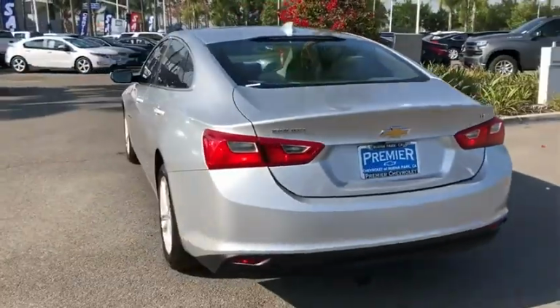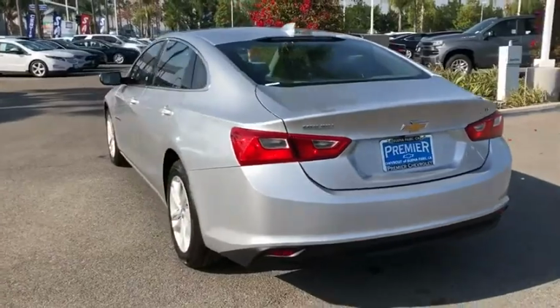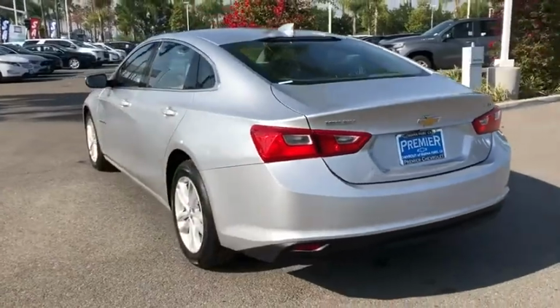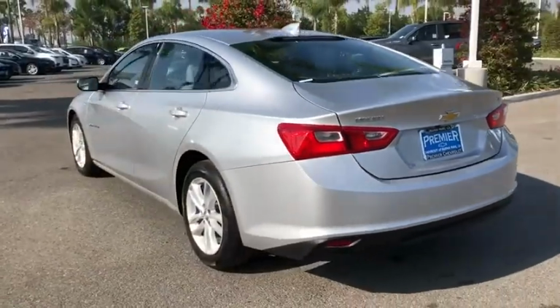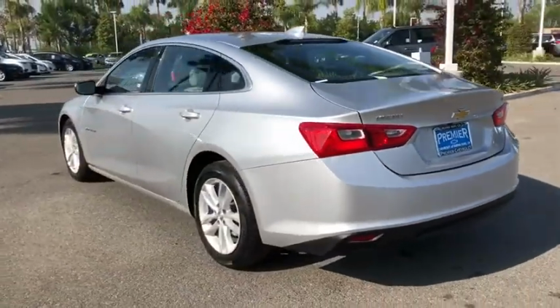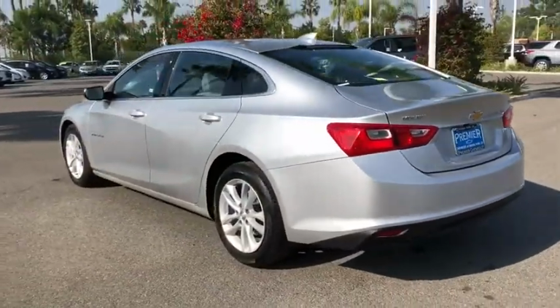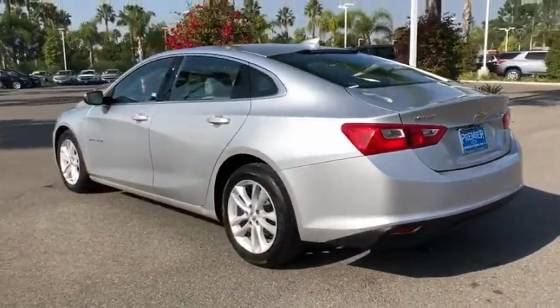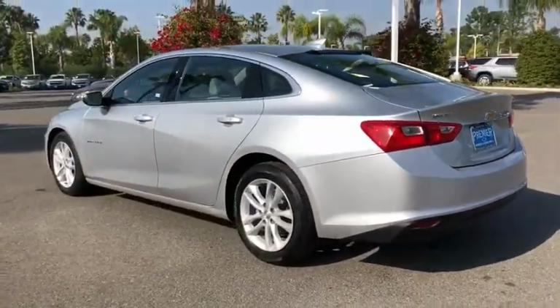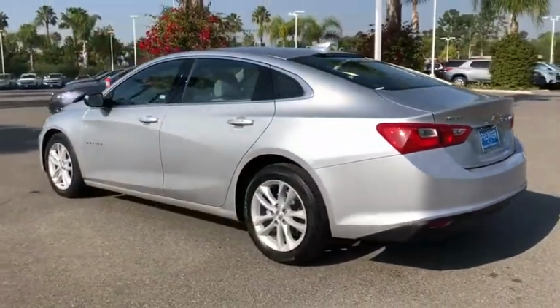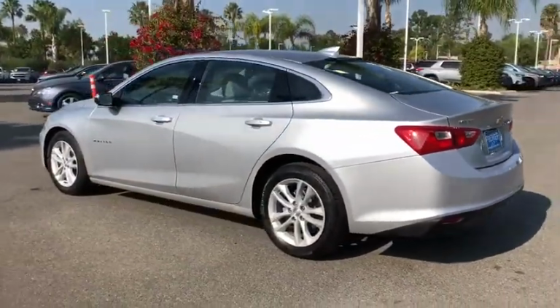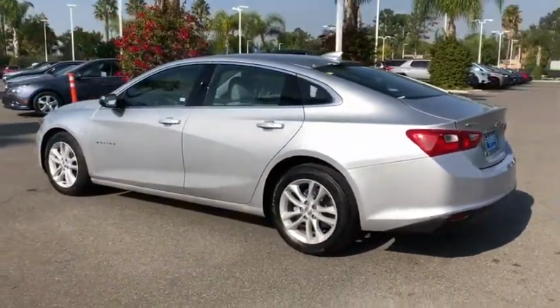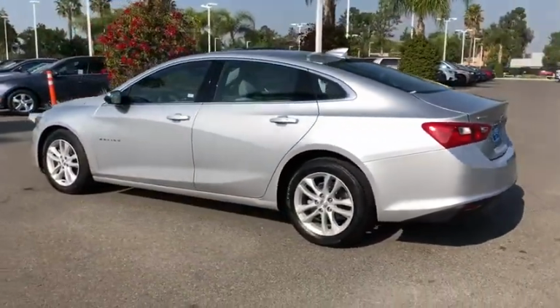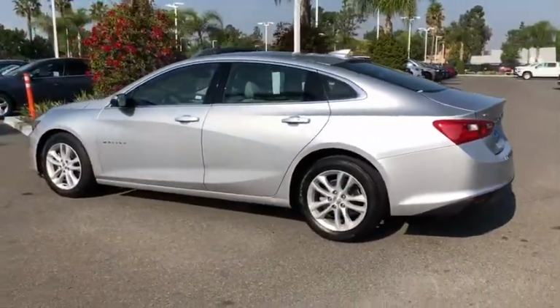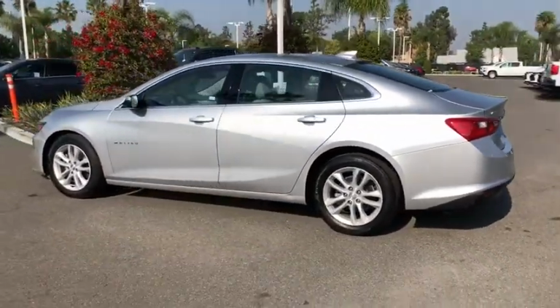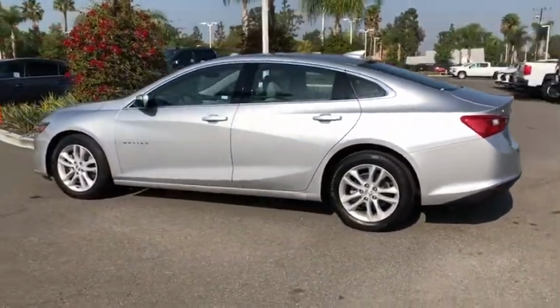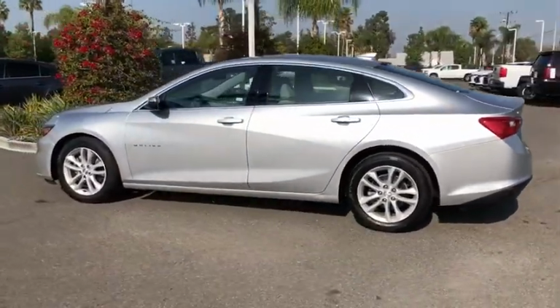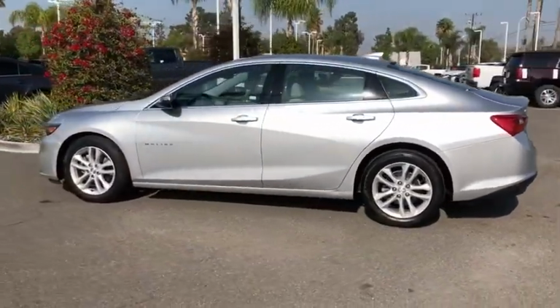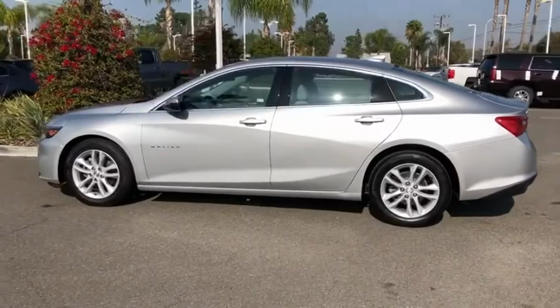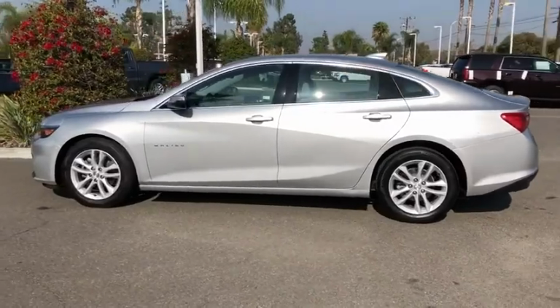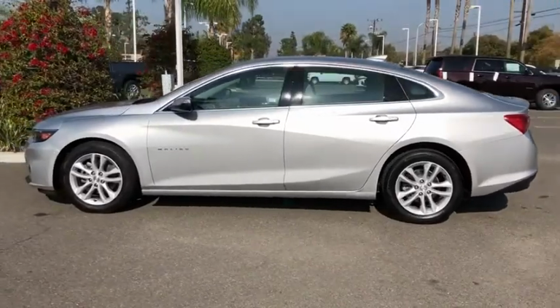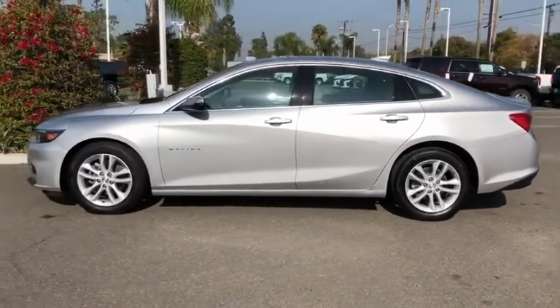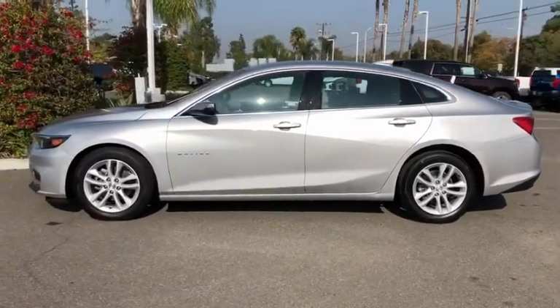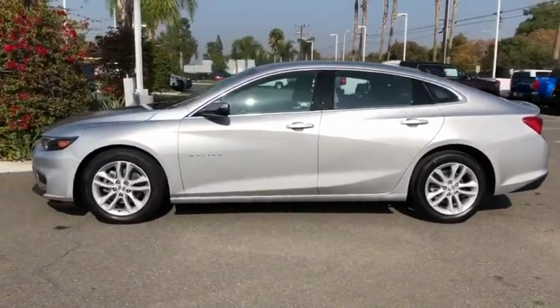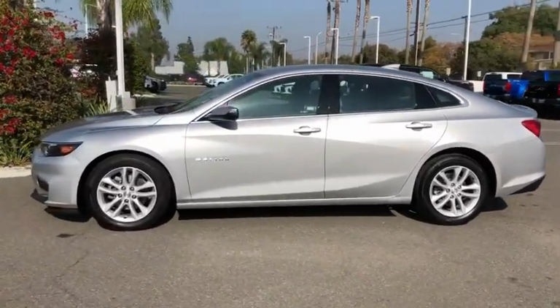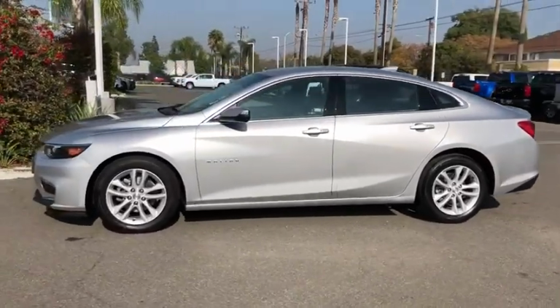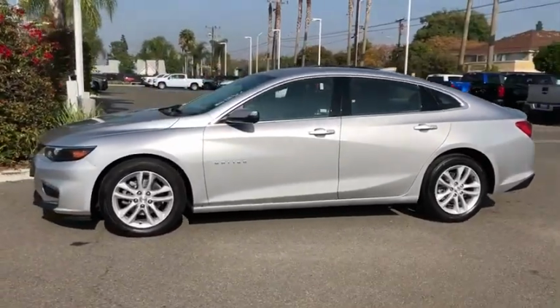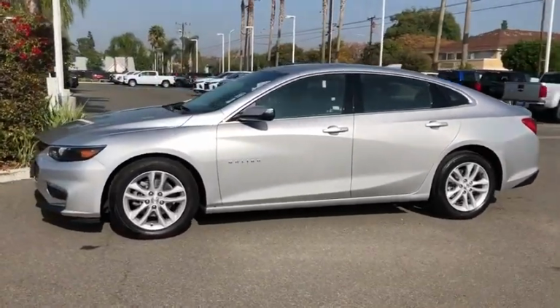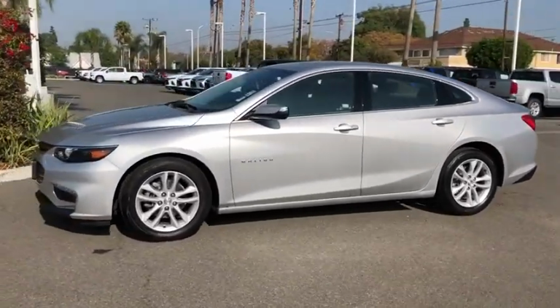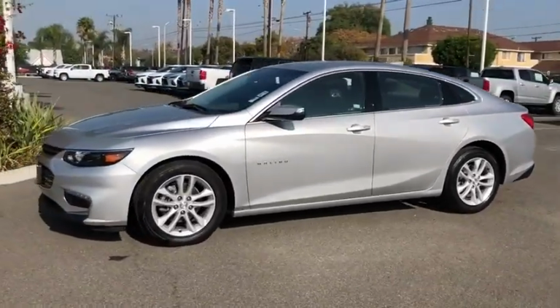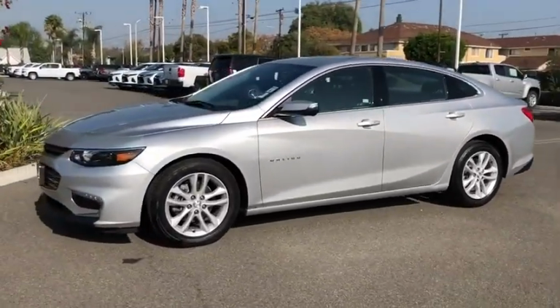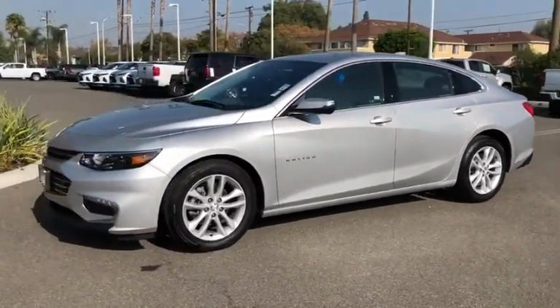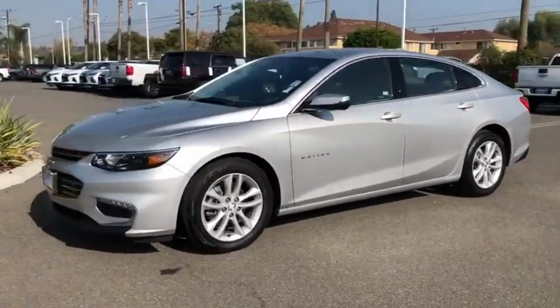Traction control, anti-lock braking system, steering wheel audio controls, stability control, keyless entry, backup camera, Bluetooth, dual airbags, alloy wheels.